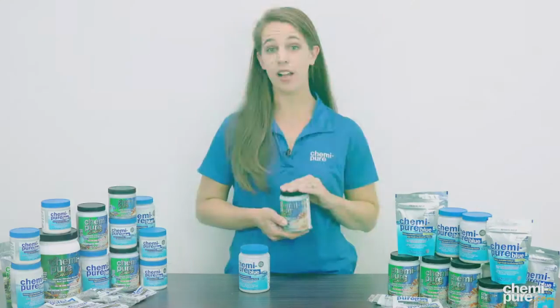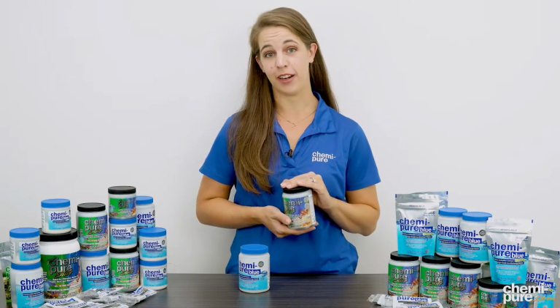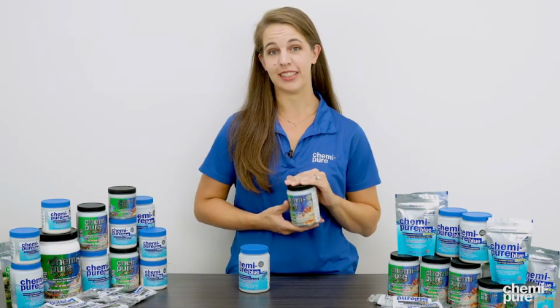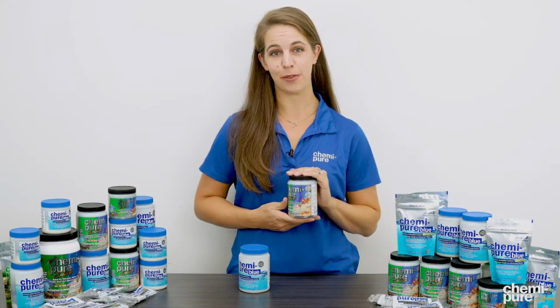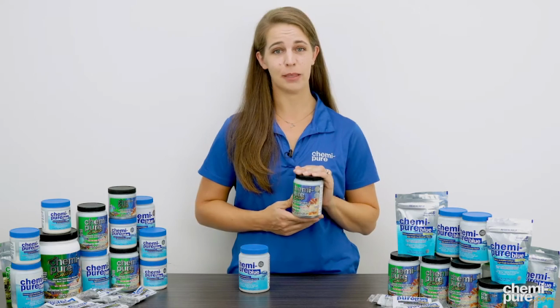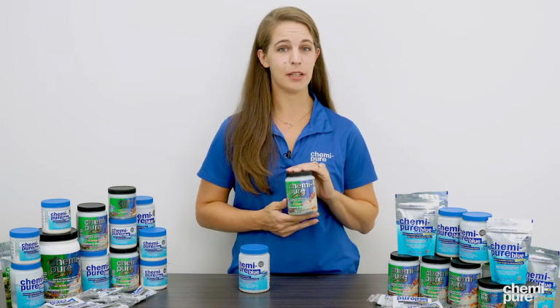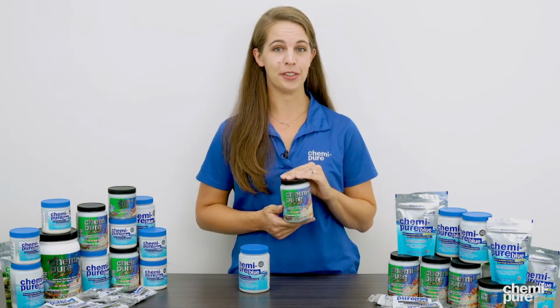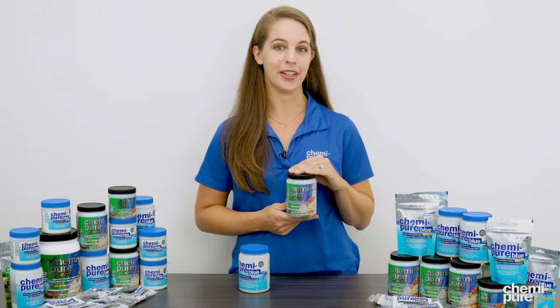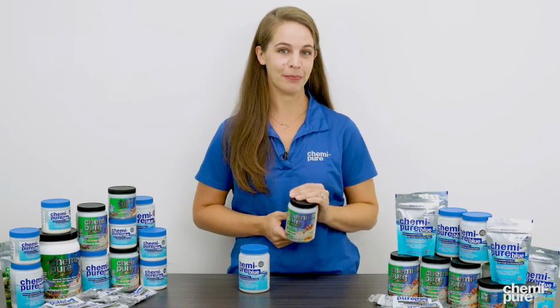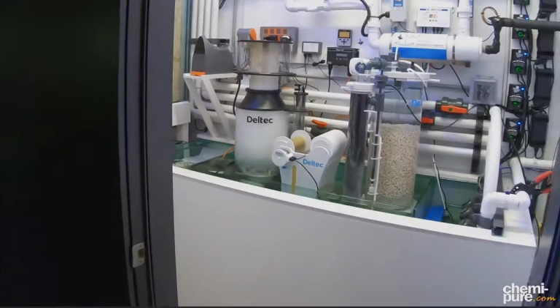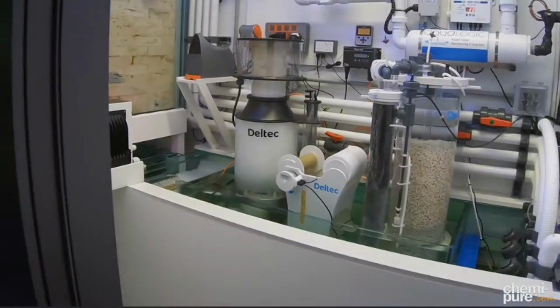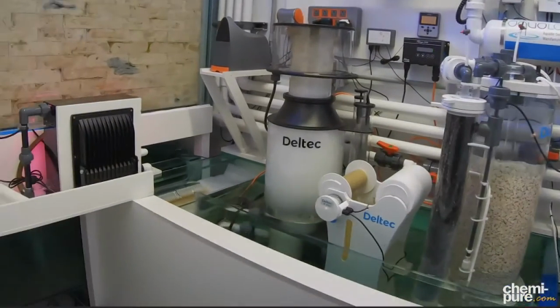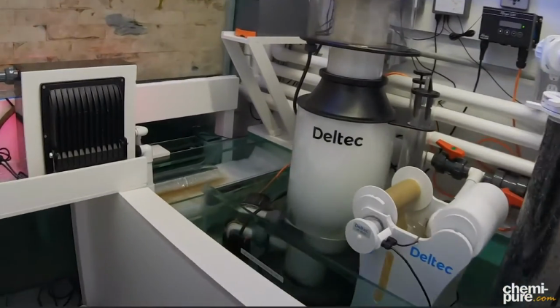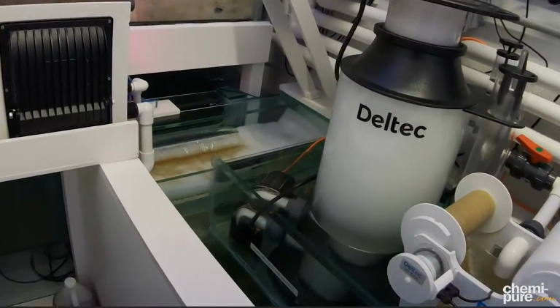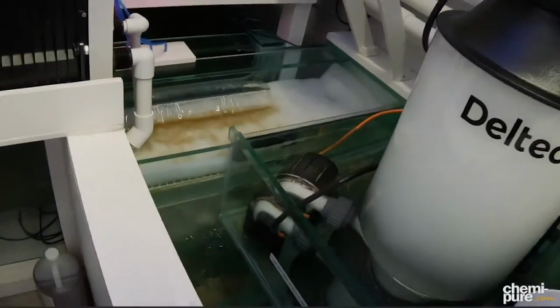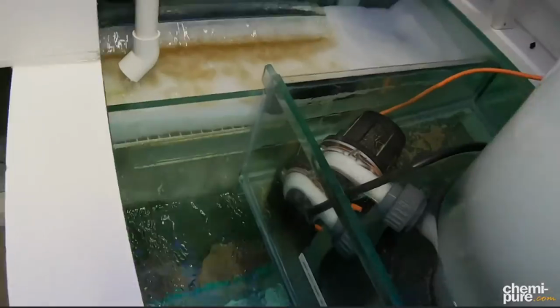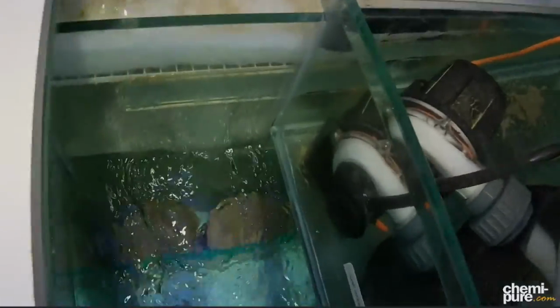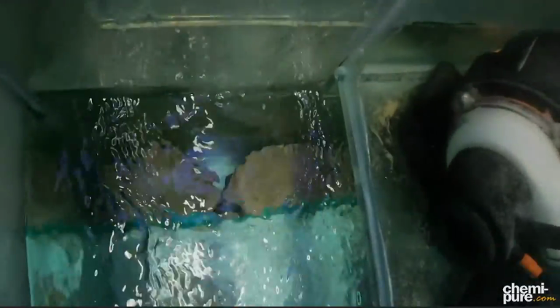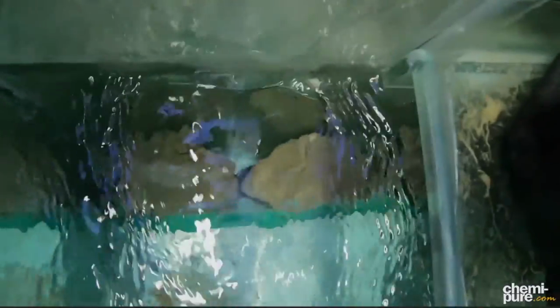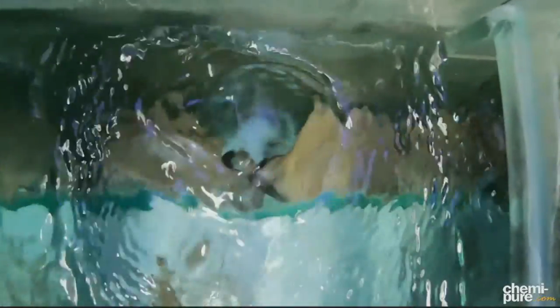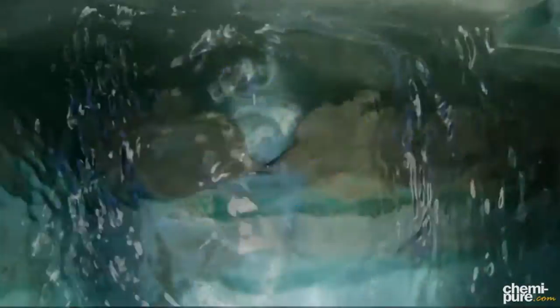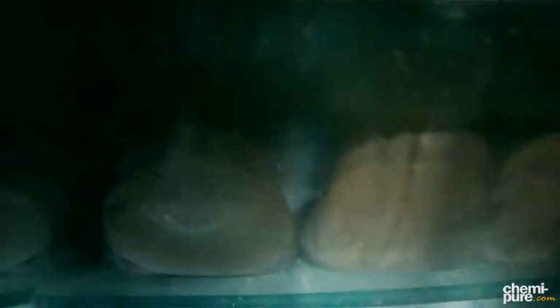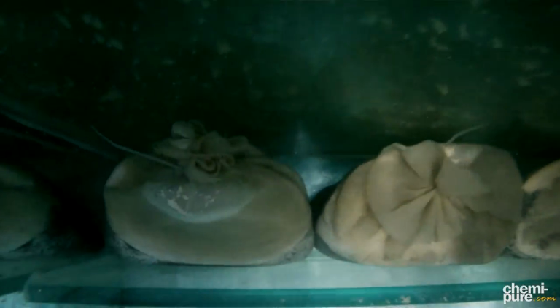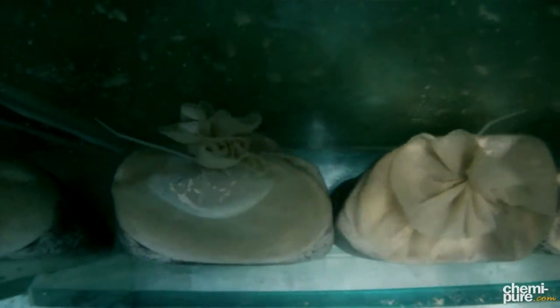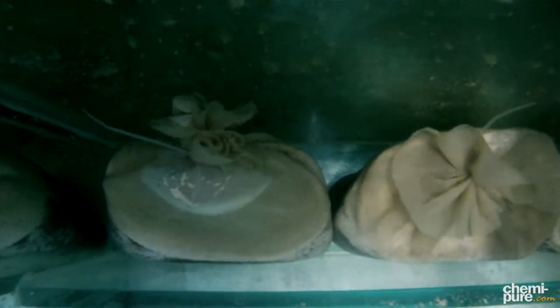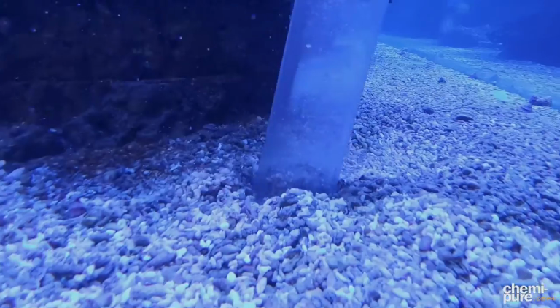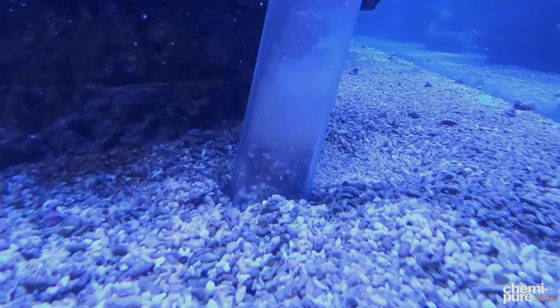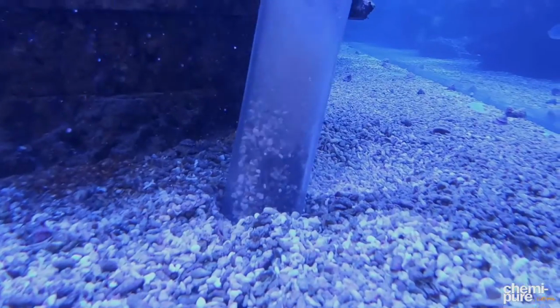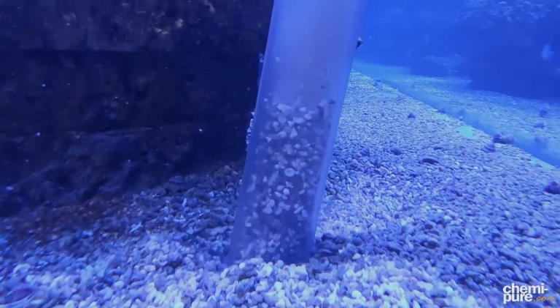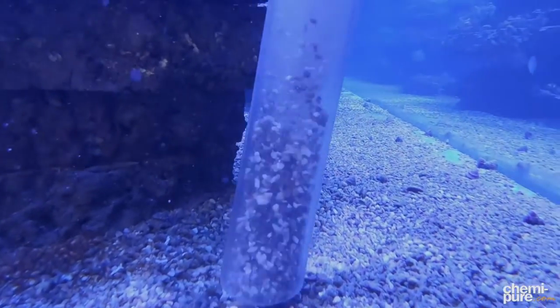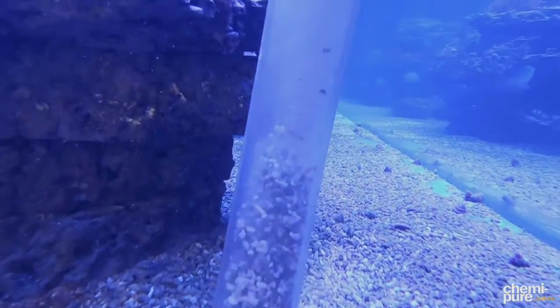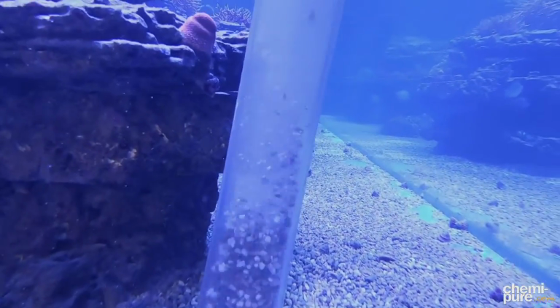All of our products last two to four months, depending on the bioload of your aquarium. The best way to tell when your media should be replaced is by testing your water for increased phosphates and nutrient levels, fluctuations in pH, or if you notice your aquarium water isn't as clear as it was — it means it's time to switch out the Kemi-Pier.